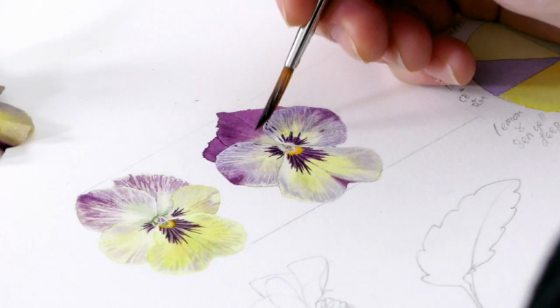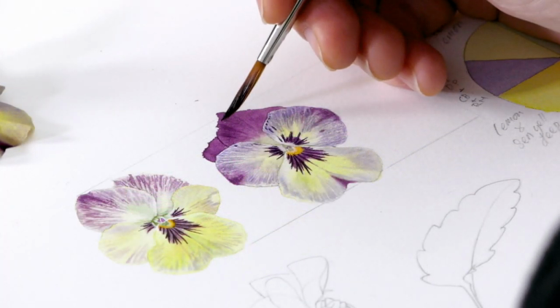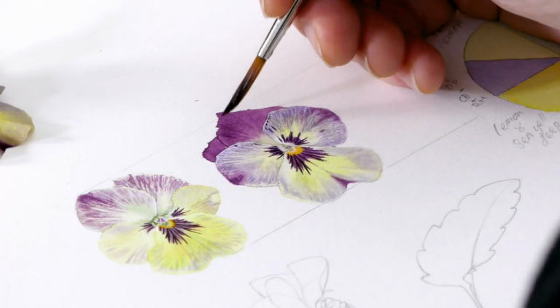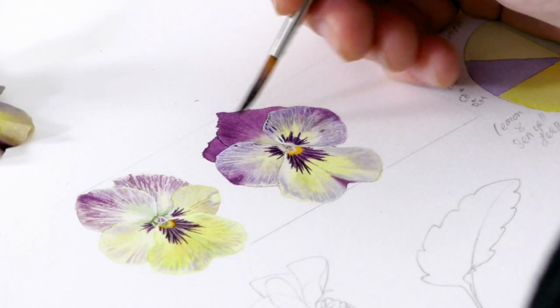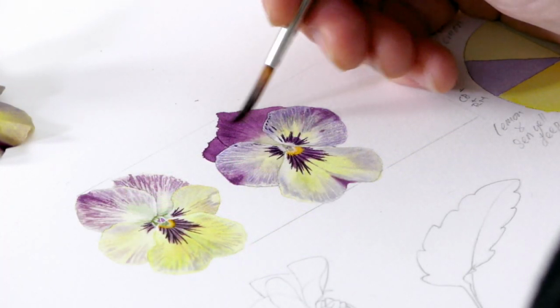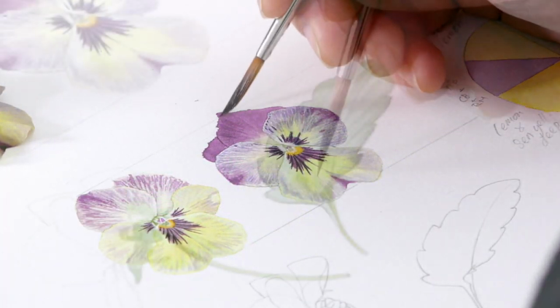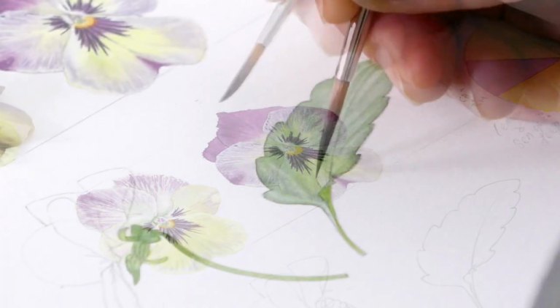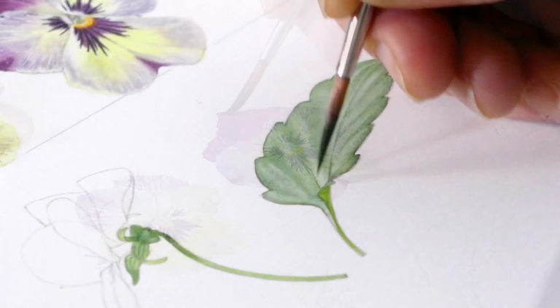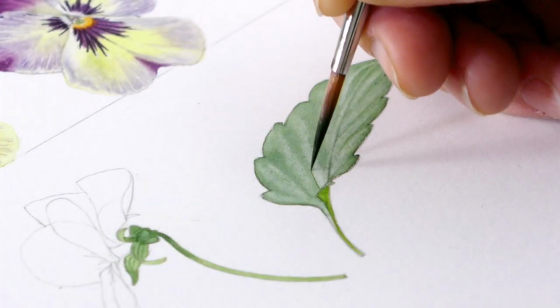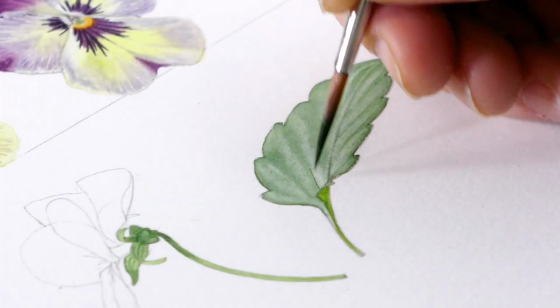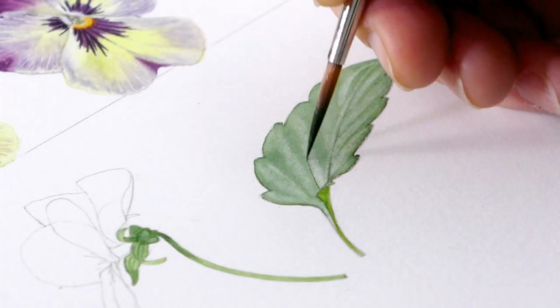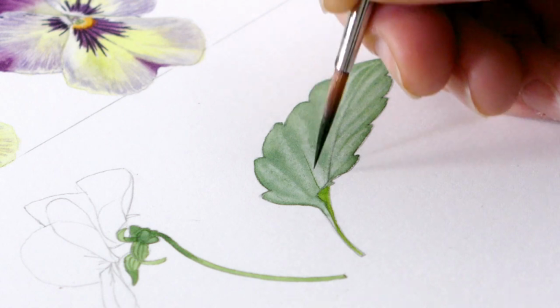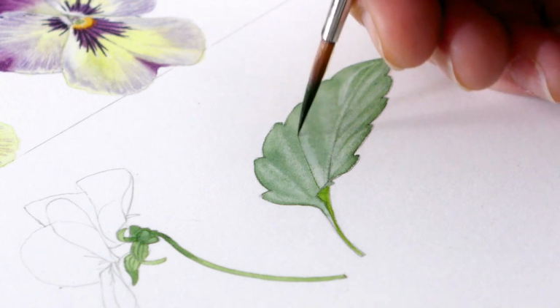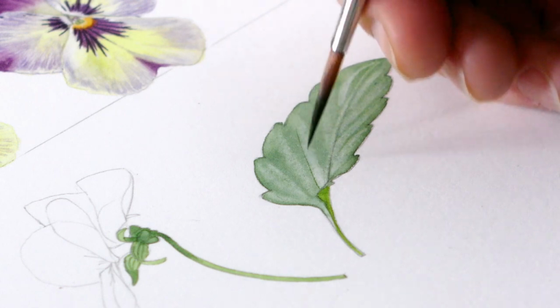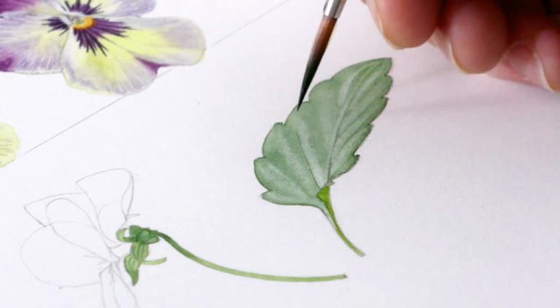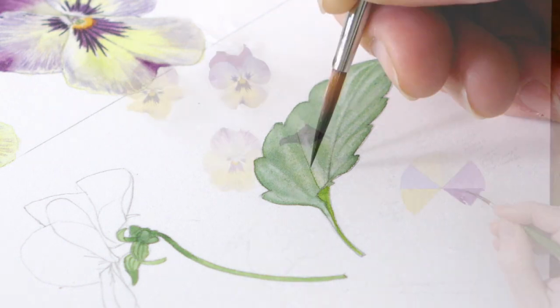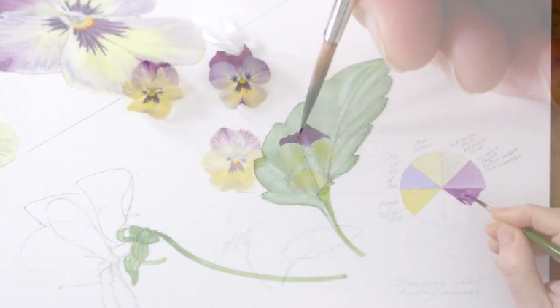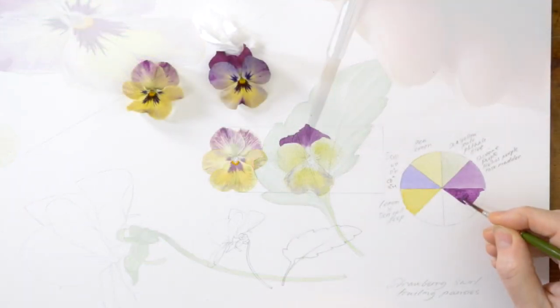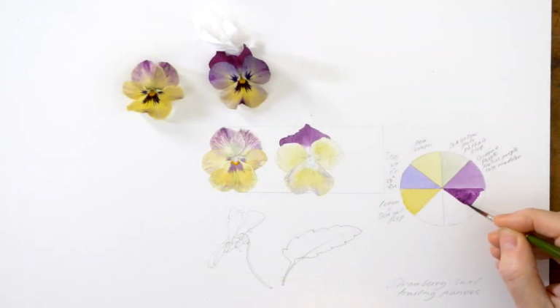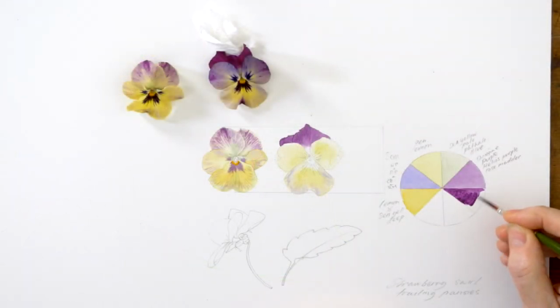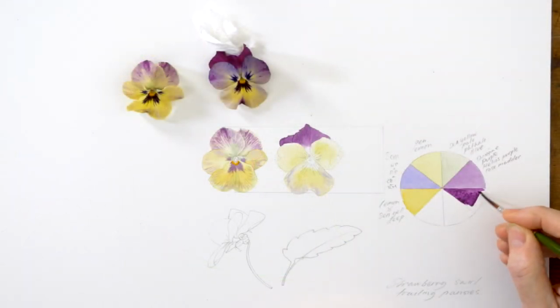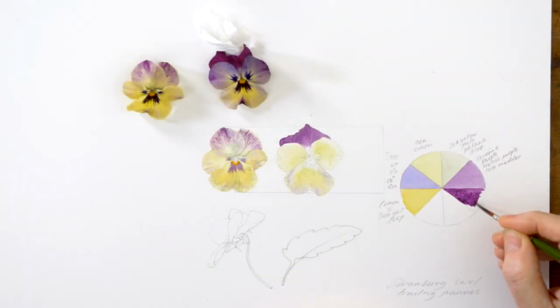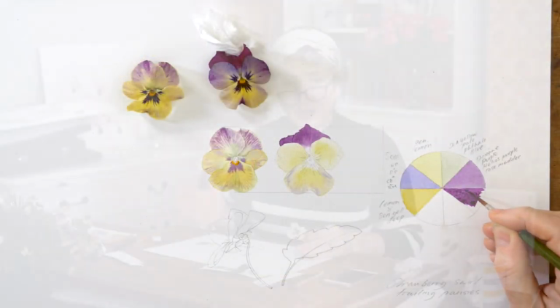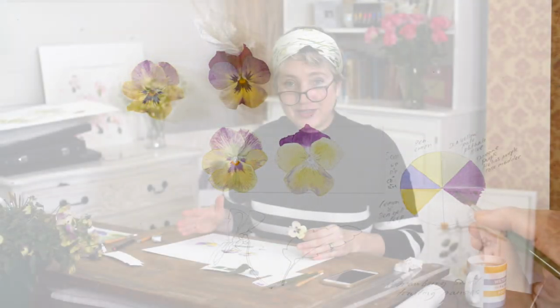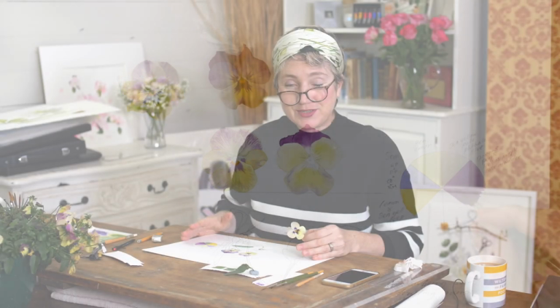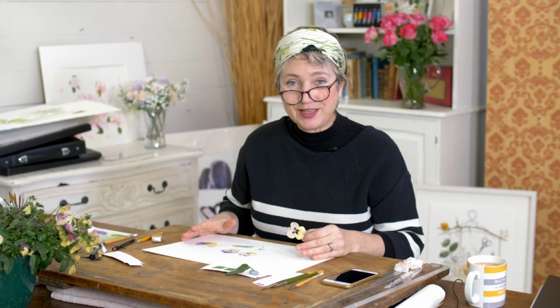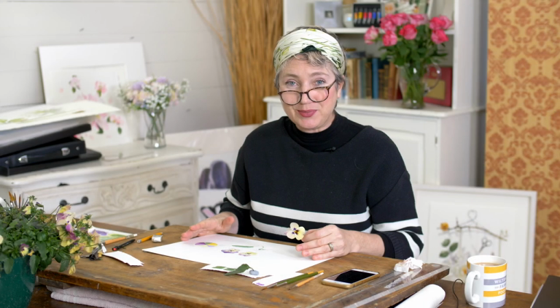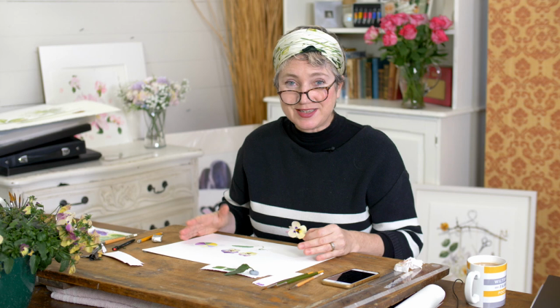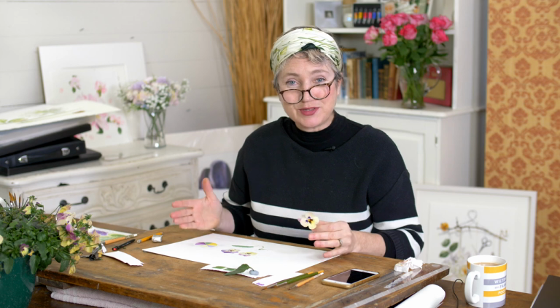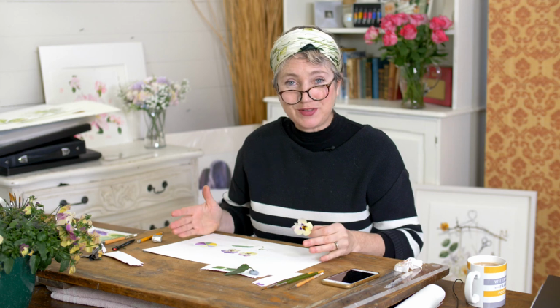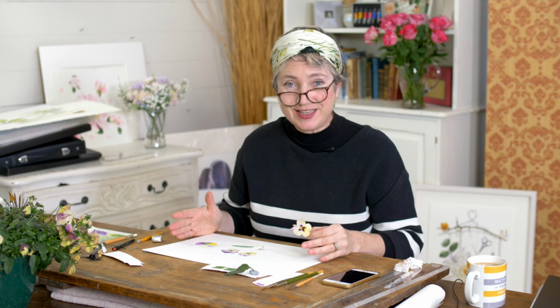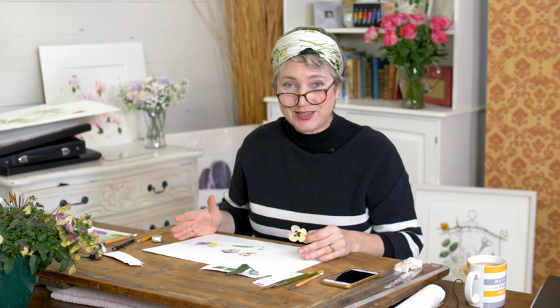We're going to do two flowers from the same plant and we're going to make up a little colour wheel to create a study page. I hope you'll give this one a go because there's lots of fun things to do.